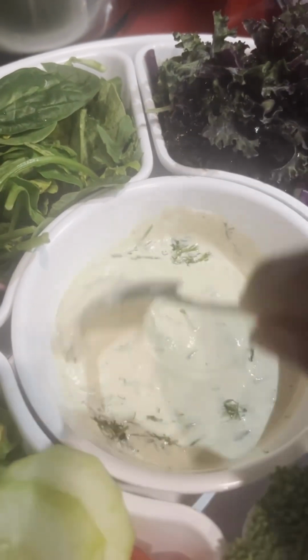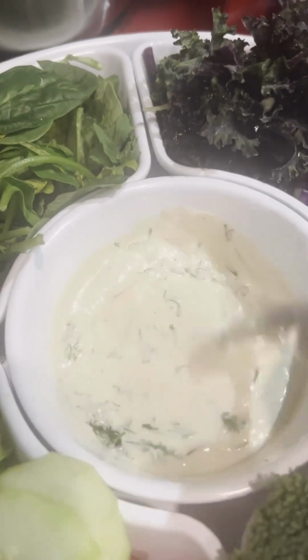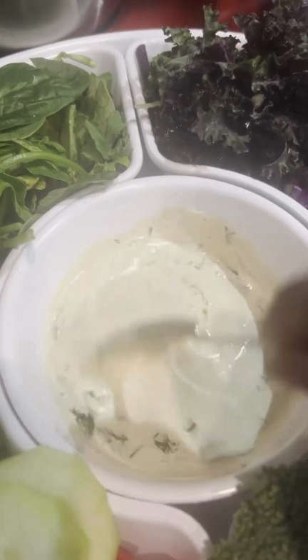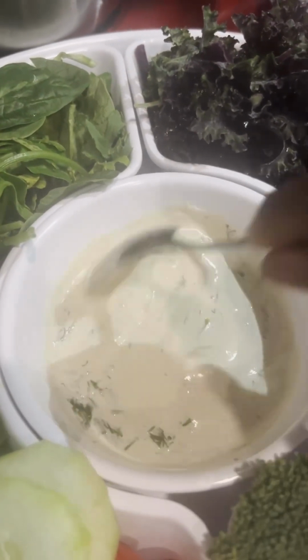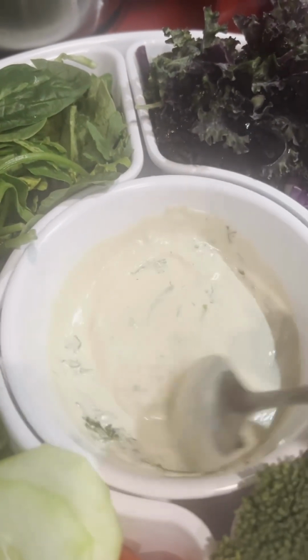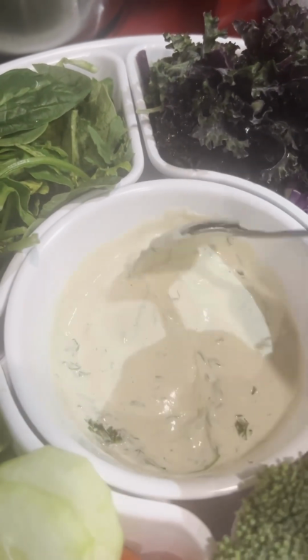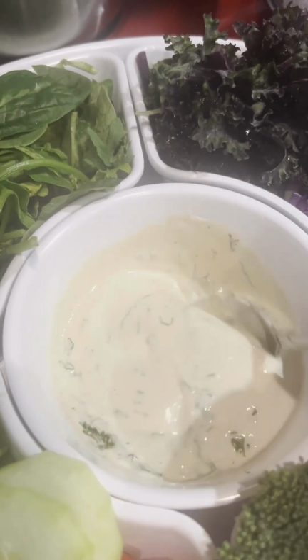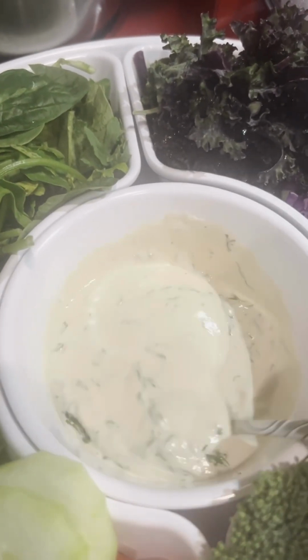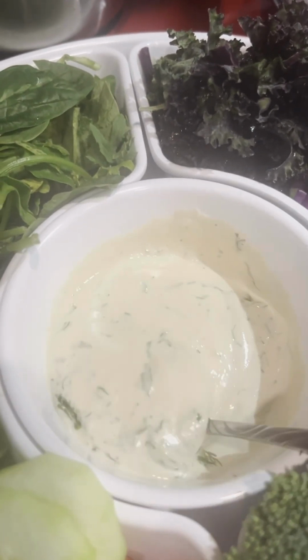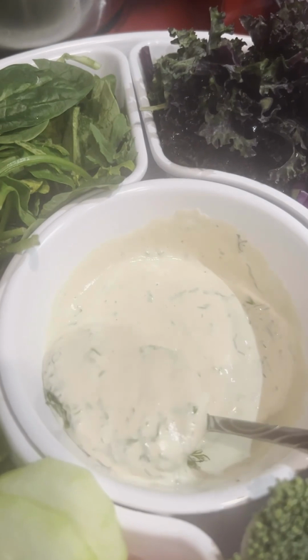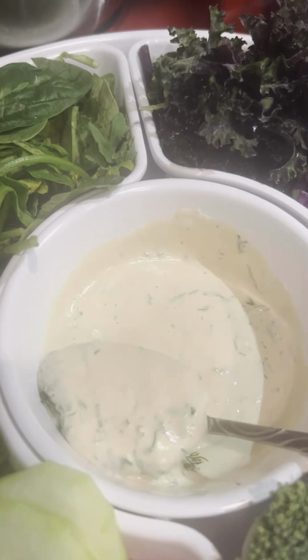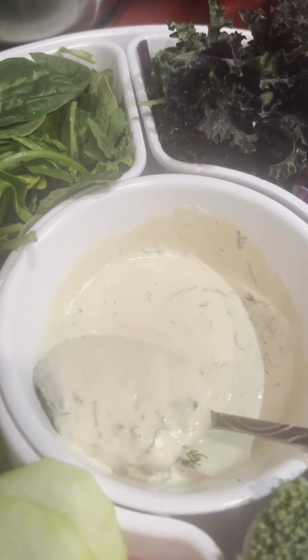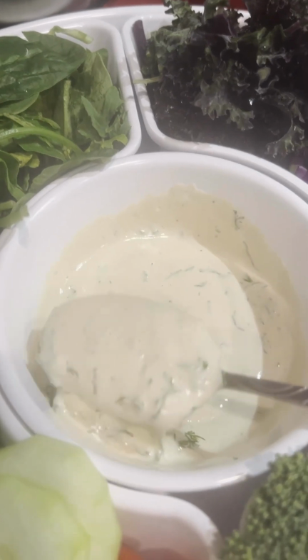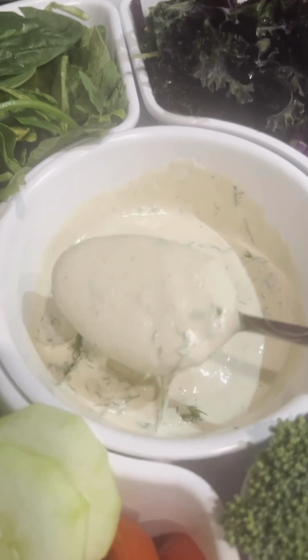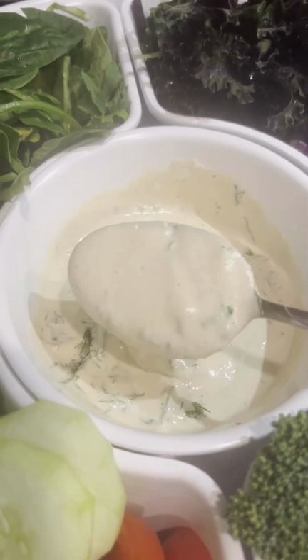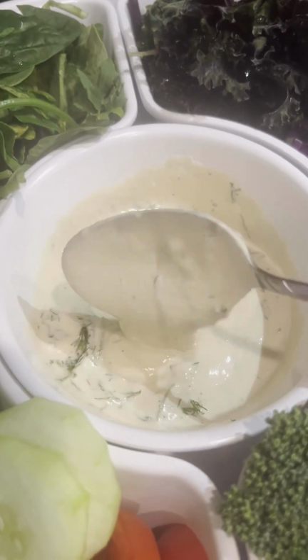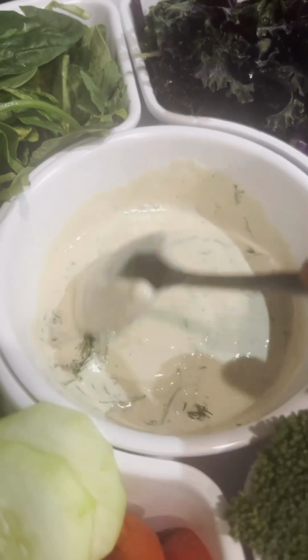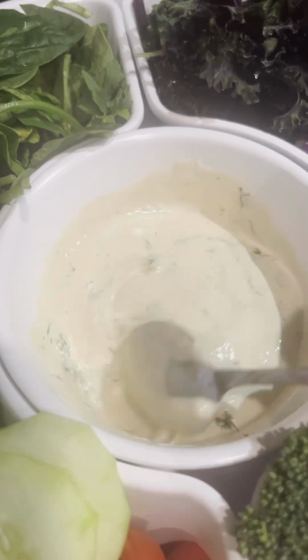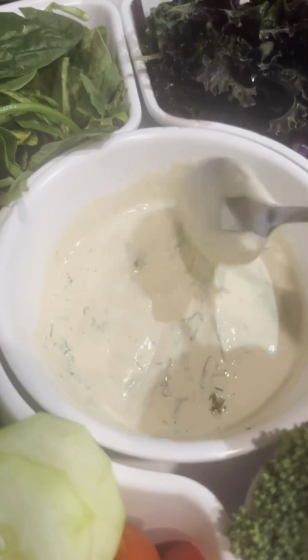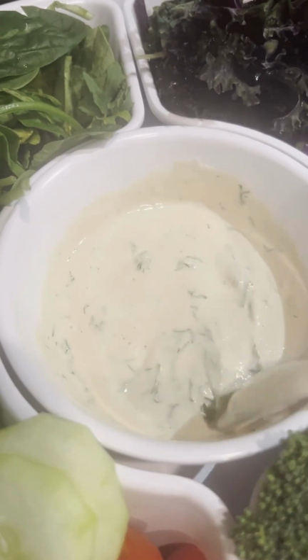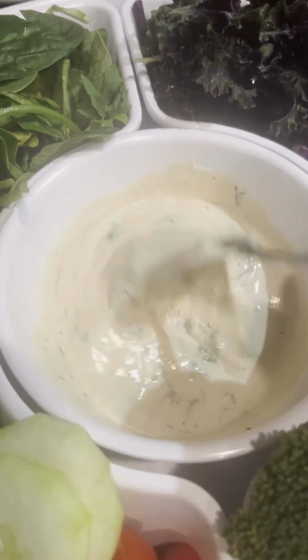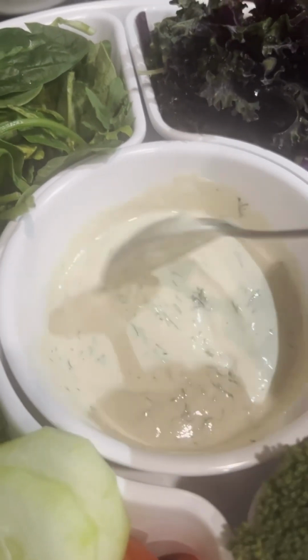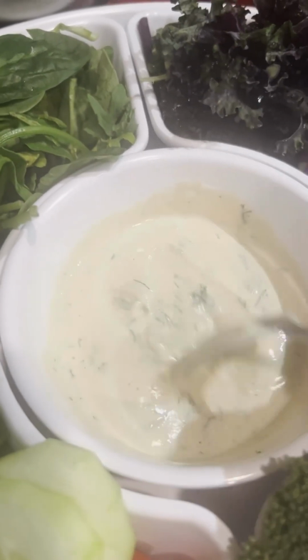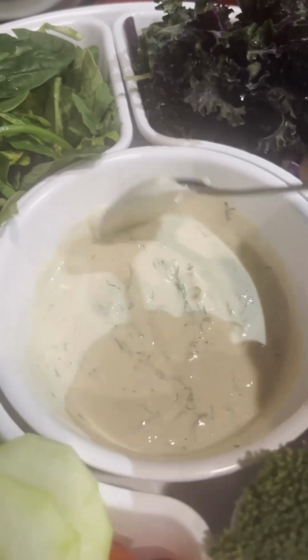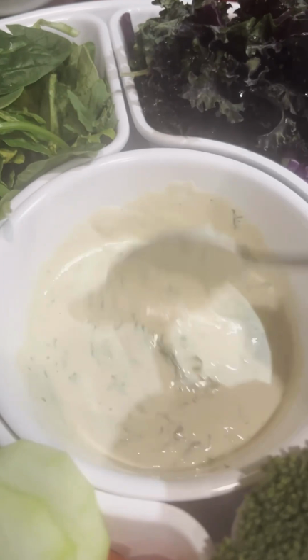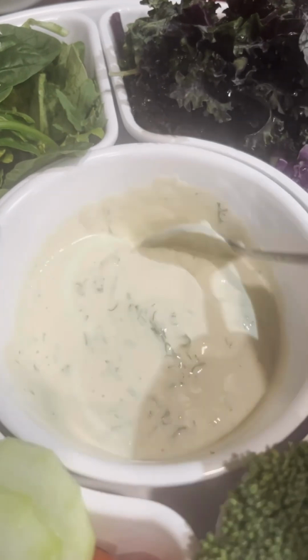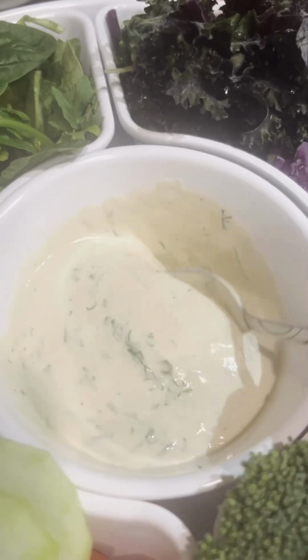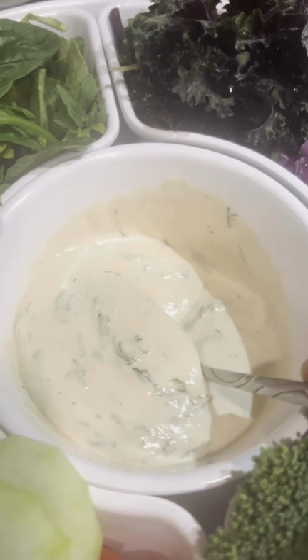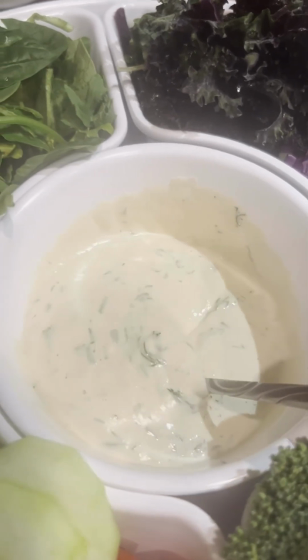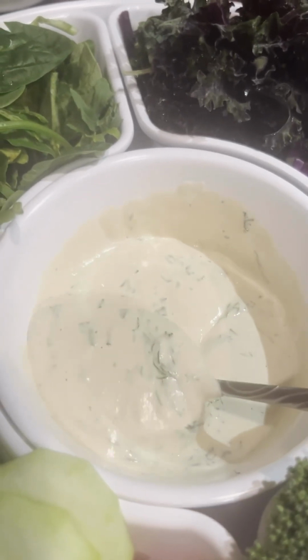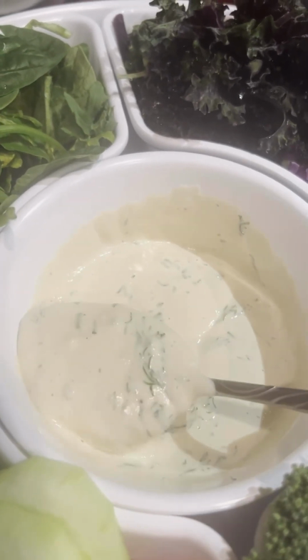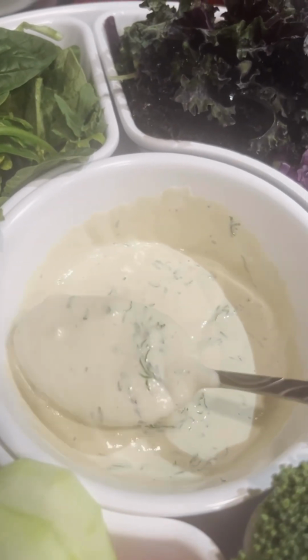Look at that, you guys — isn't that so beautiful? Doesn't it look so earthy? I'm telling you, when you taste this you are going to be blown away. Let's just take a moment to look at how beautiful this is.